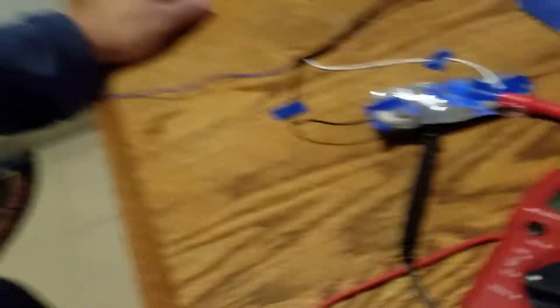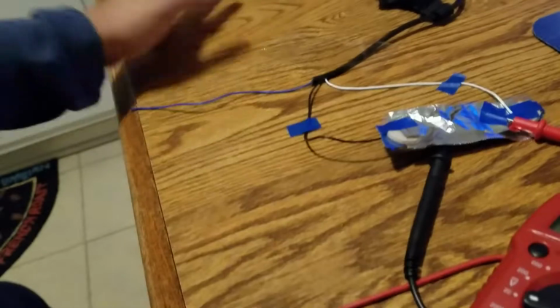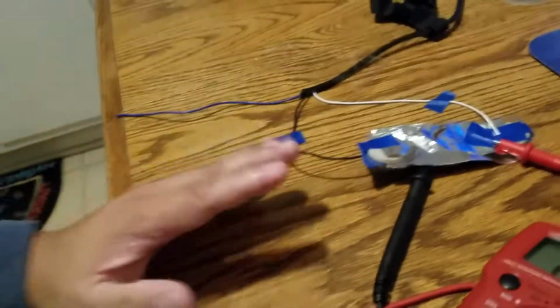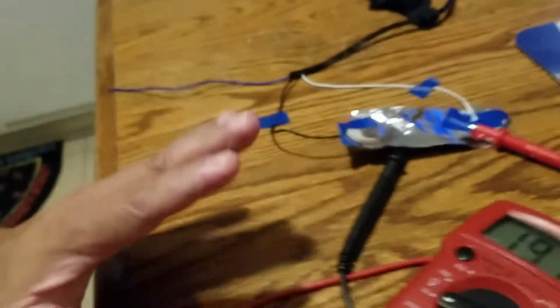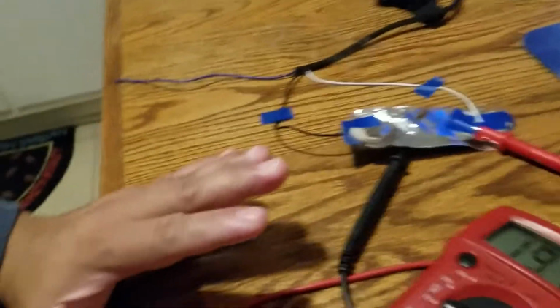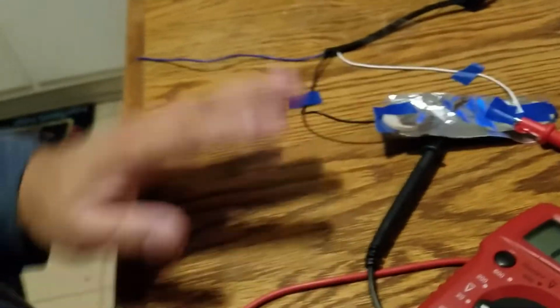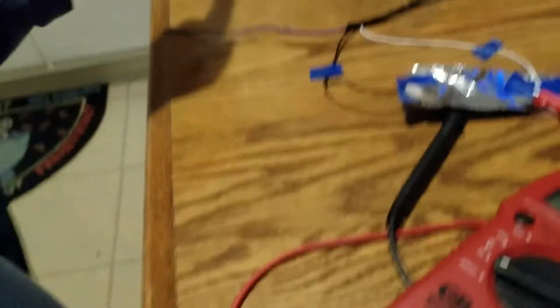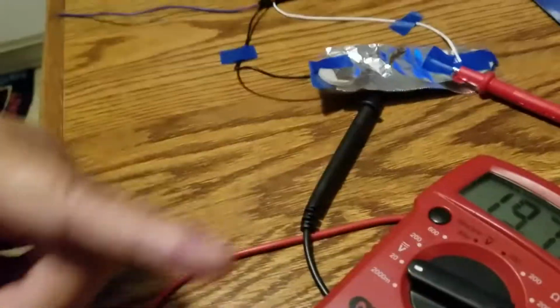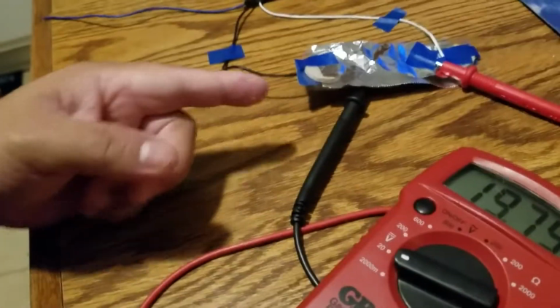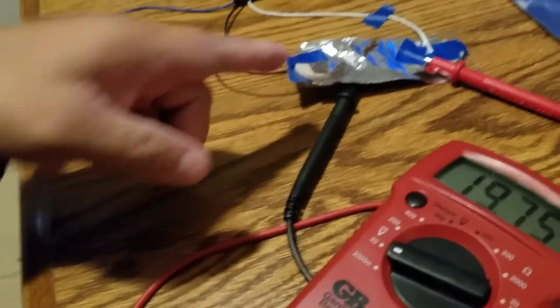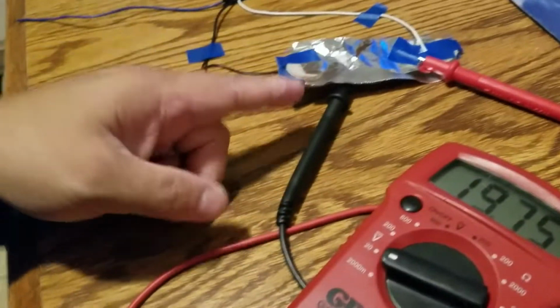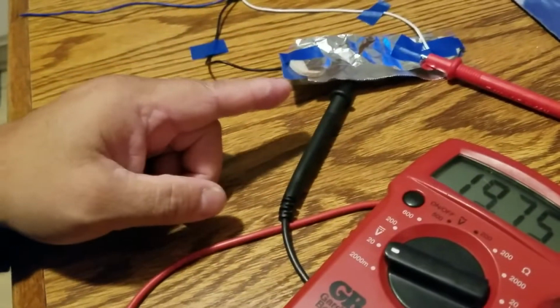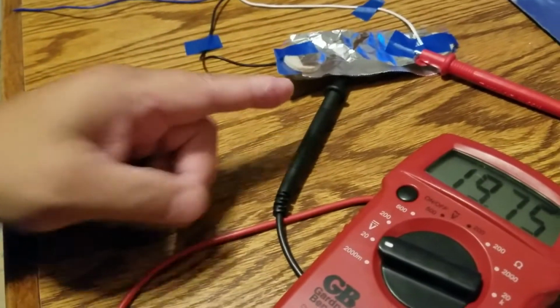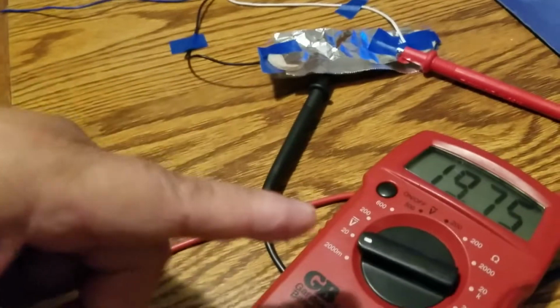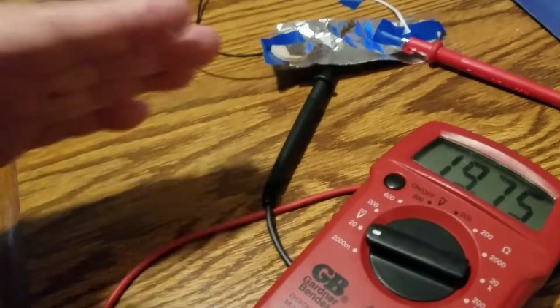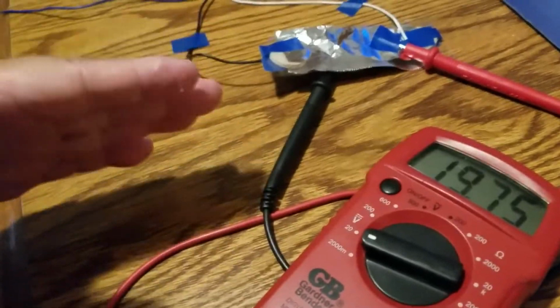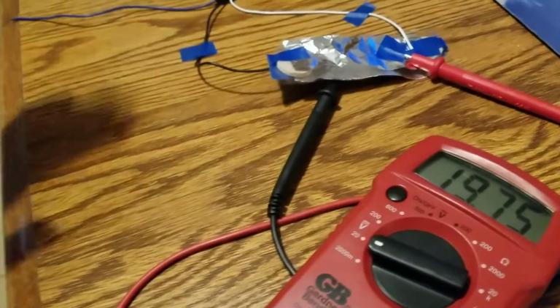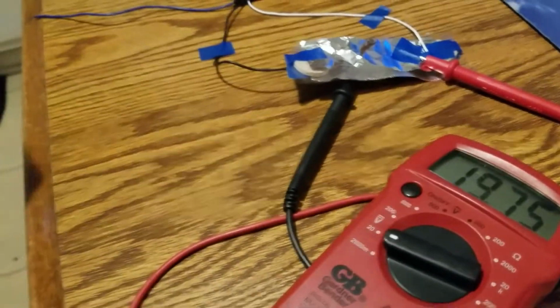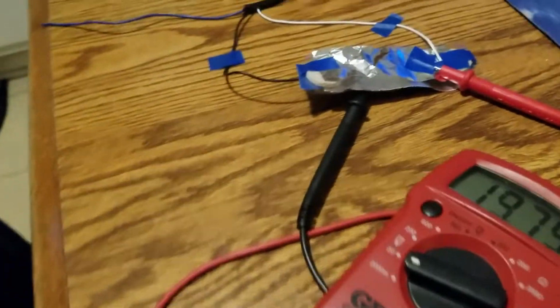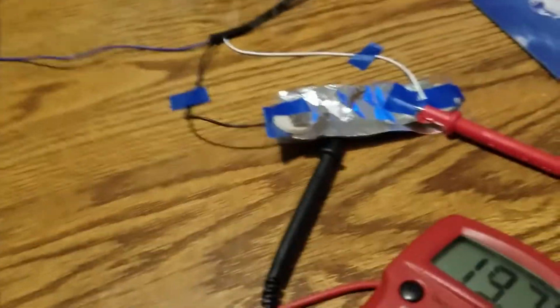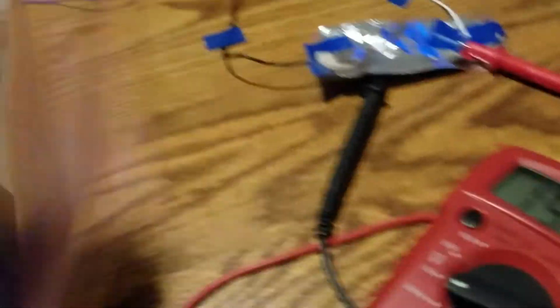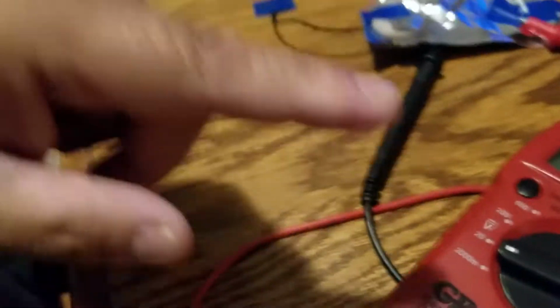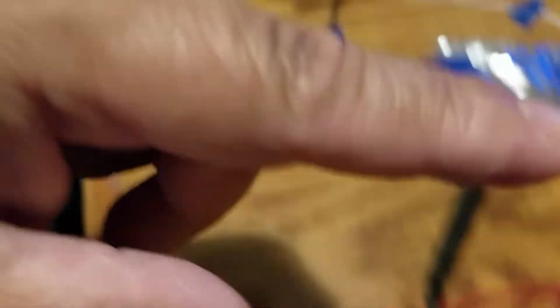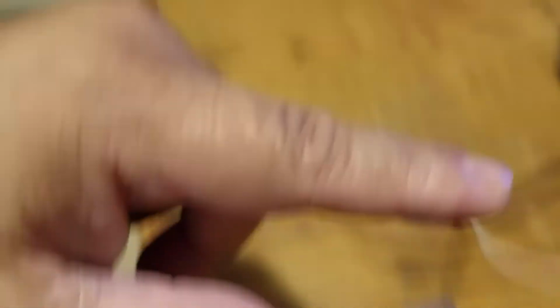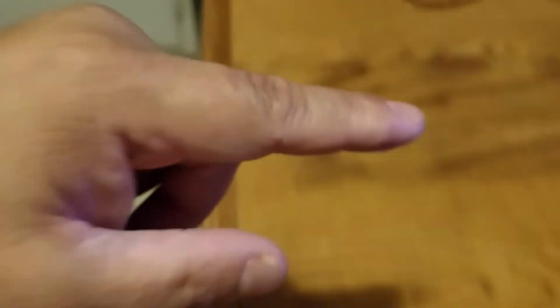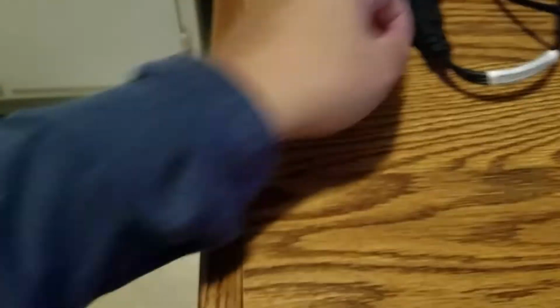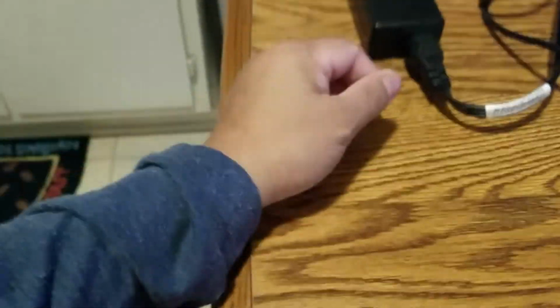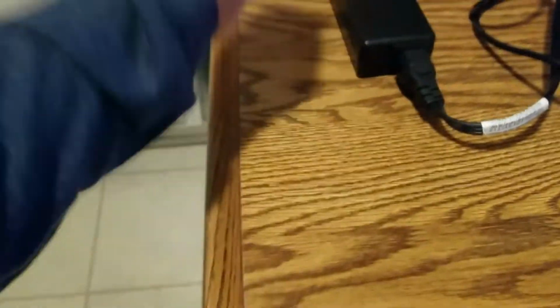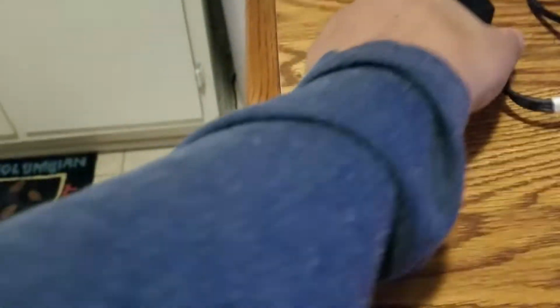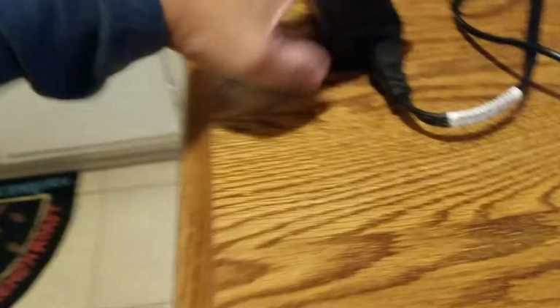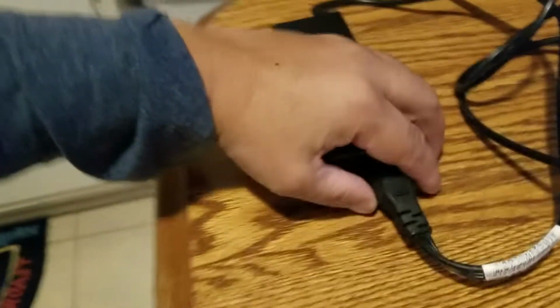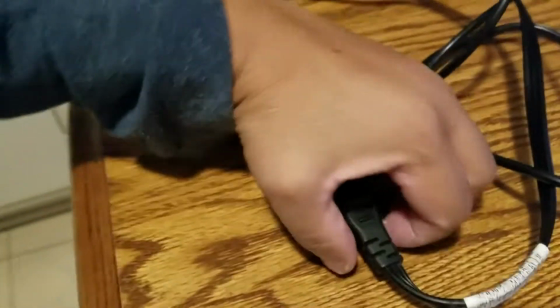Now, what happens is: if I remove the direct current from the top plate, it's going to hold the charge, but it'll die down. So that's without cutting anything. I'm crazy, right?